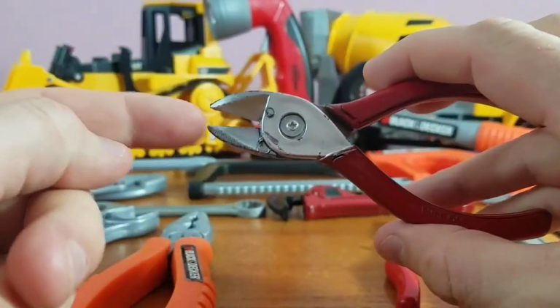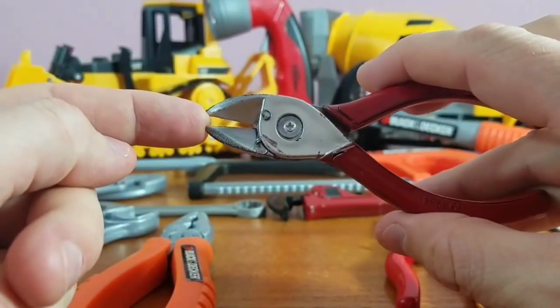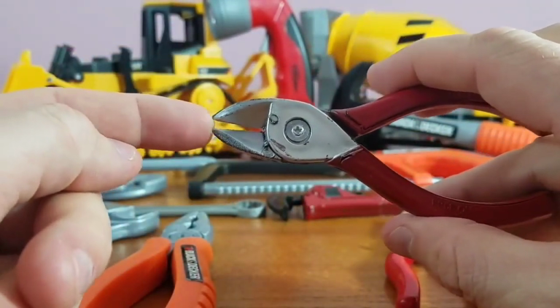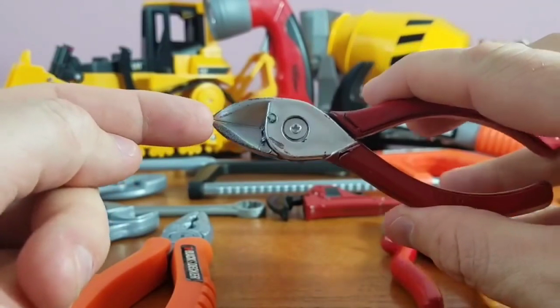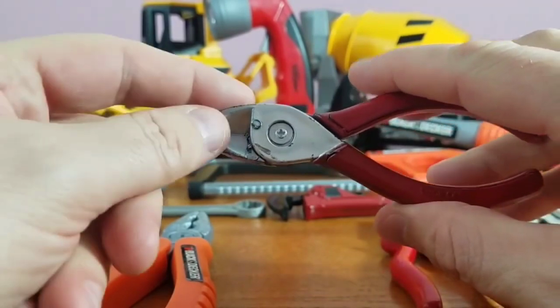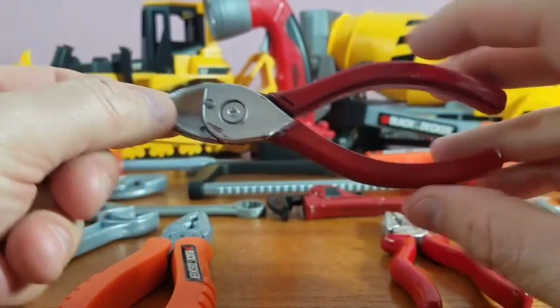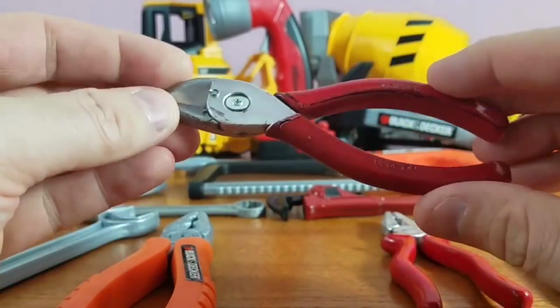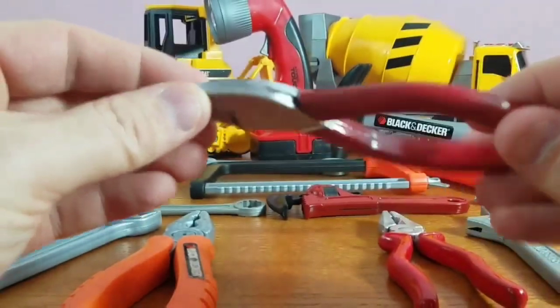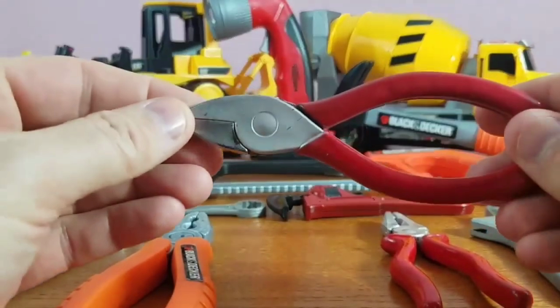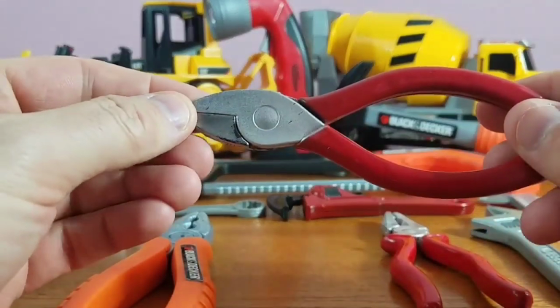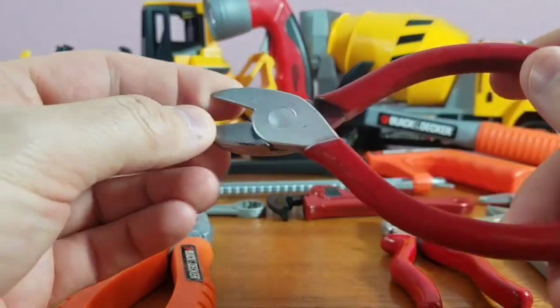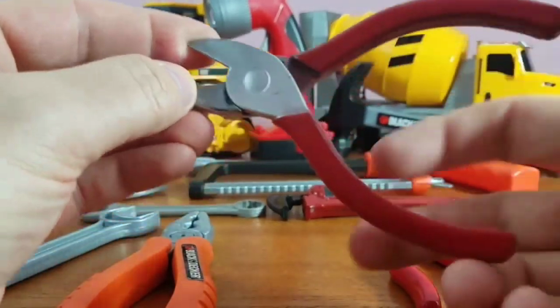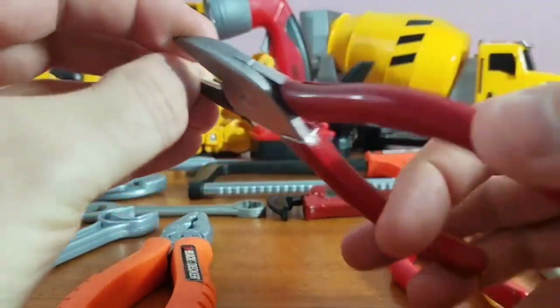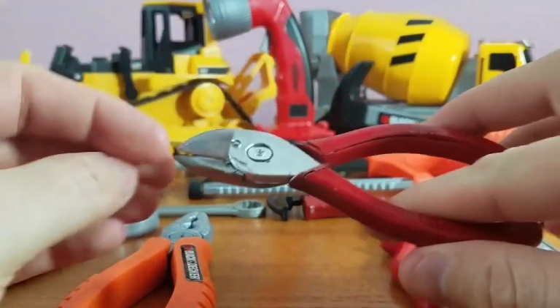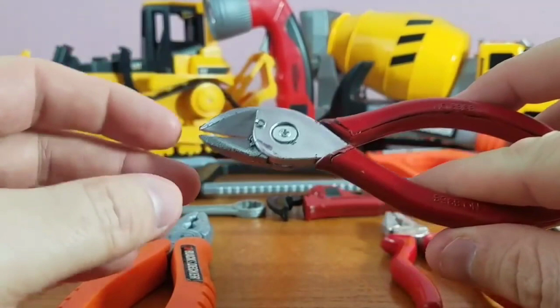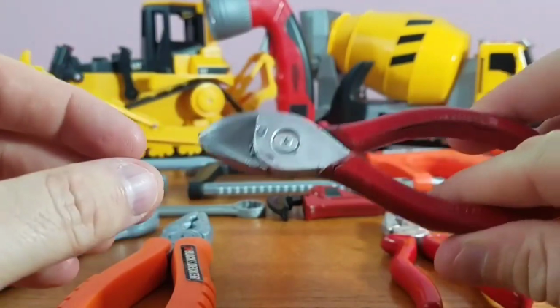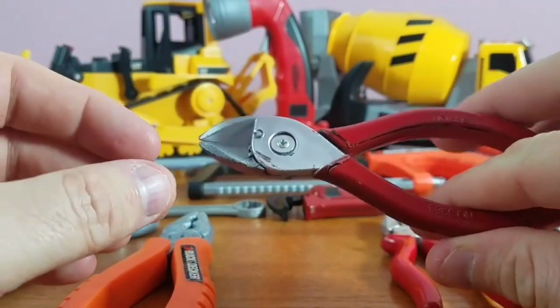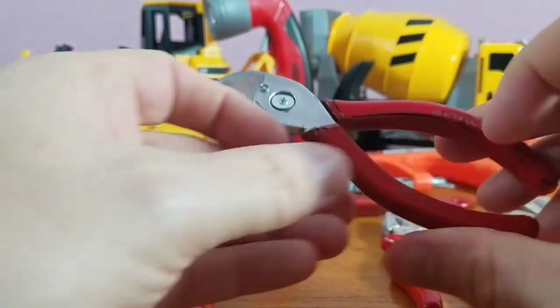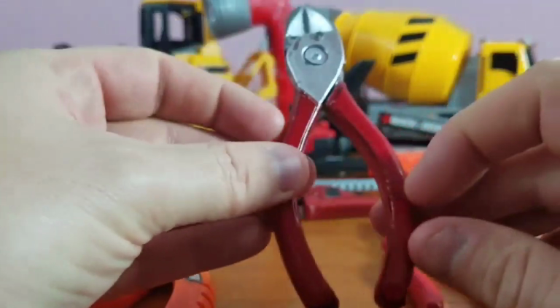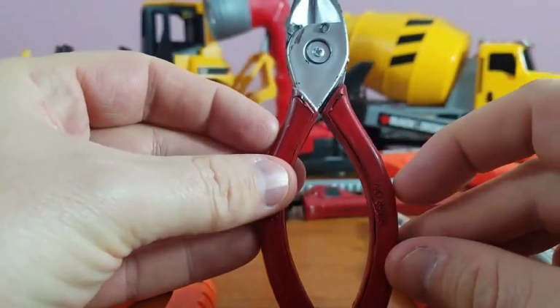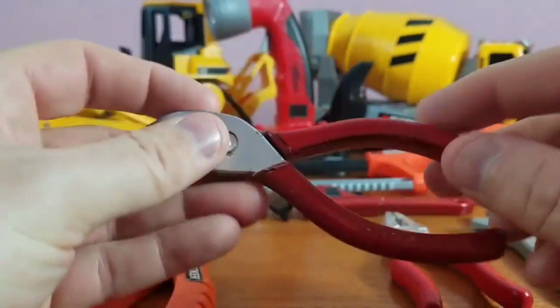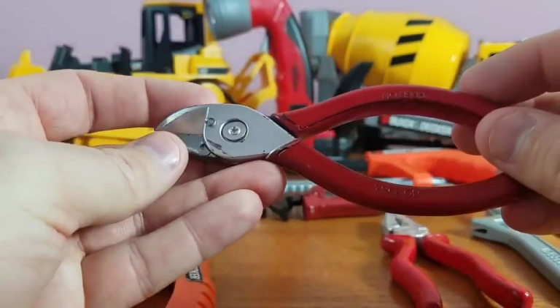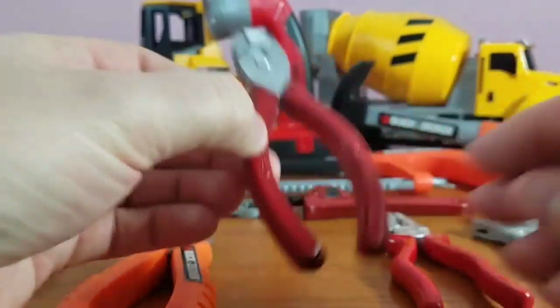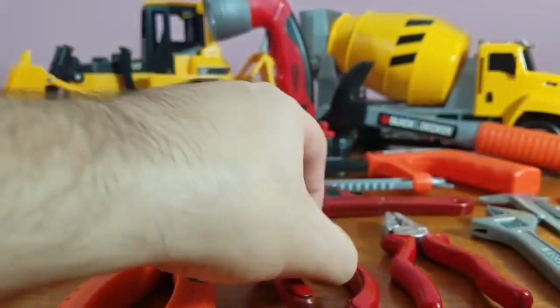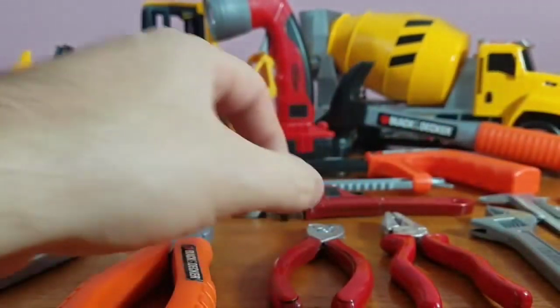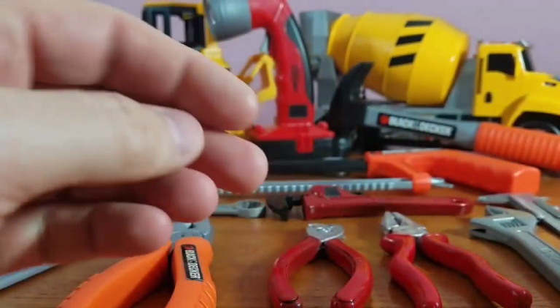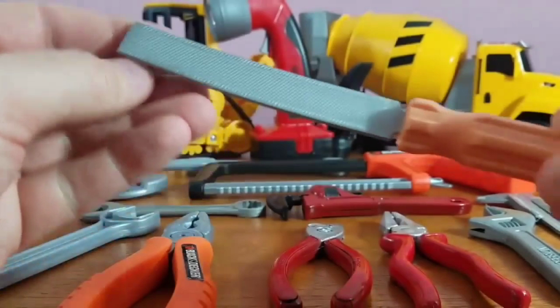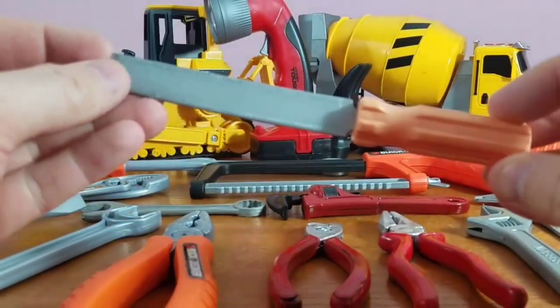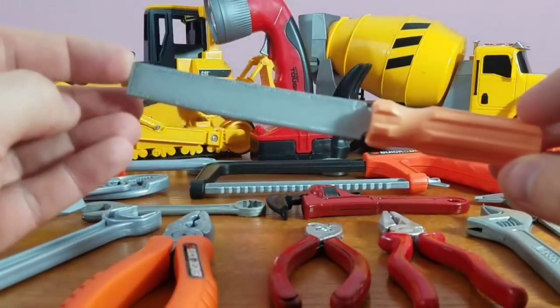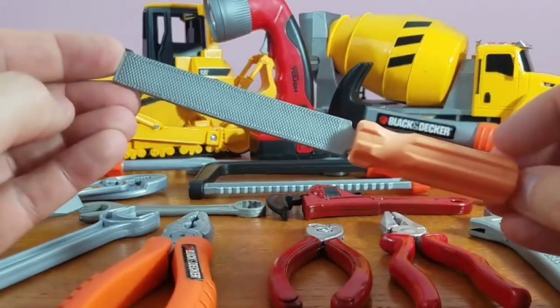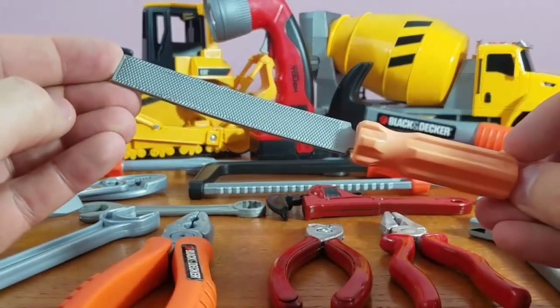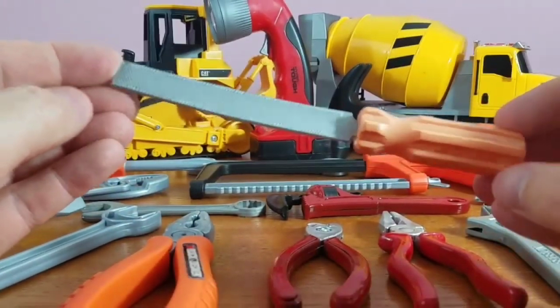First up we've got our pliers. These are really cool — these are actually sharp enough to cut any type of screw or nail. You simply put it inside that opening there and snip it, and that cuts it up. These are pliers.